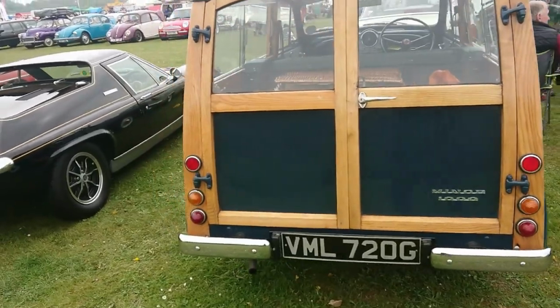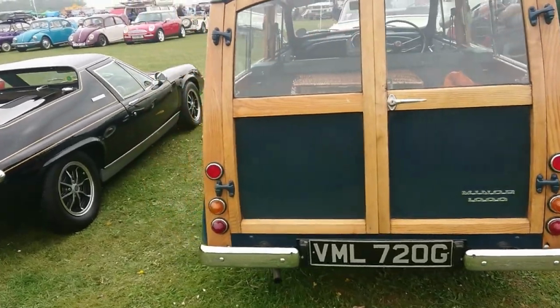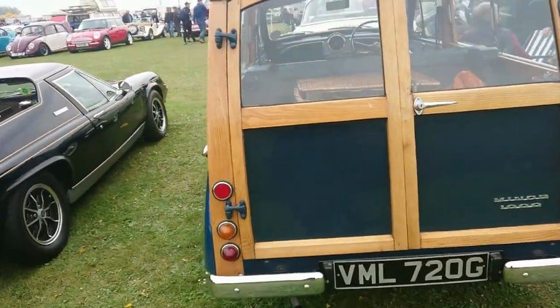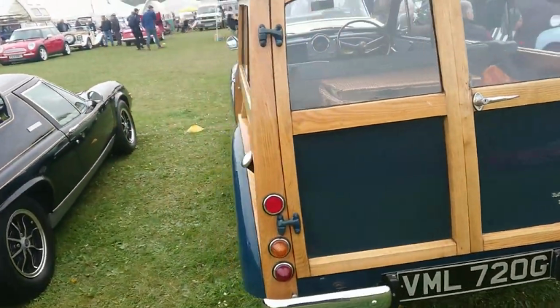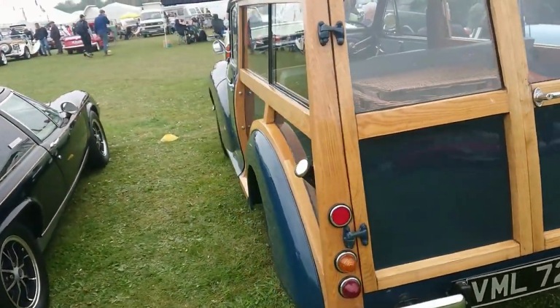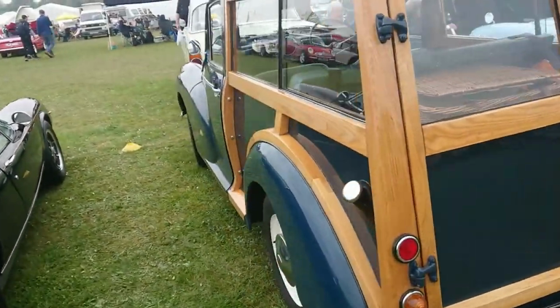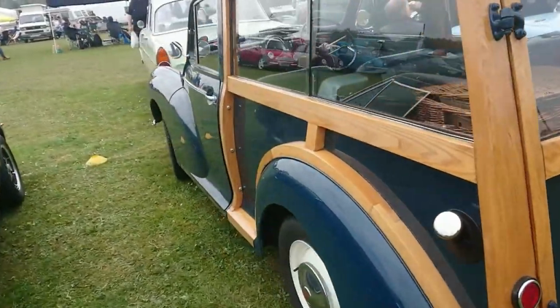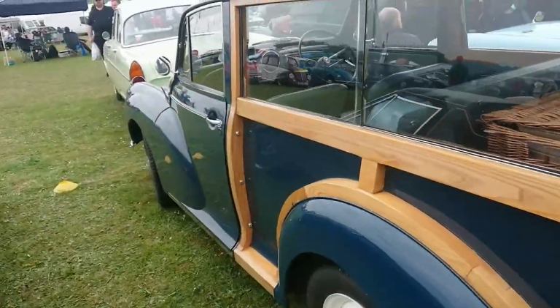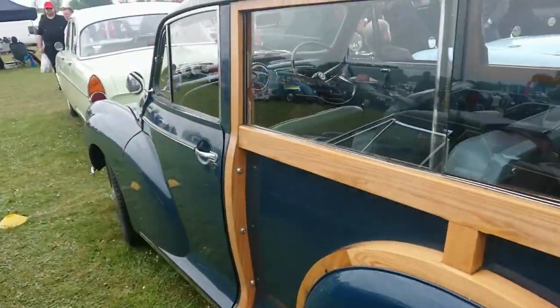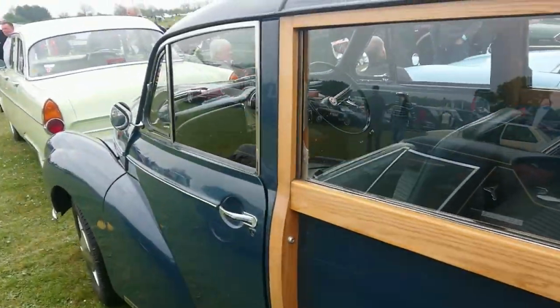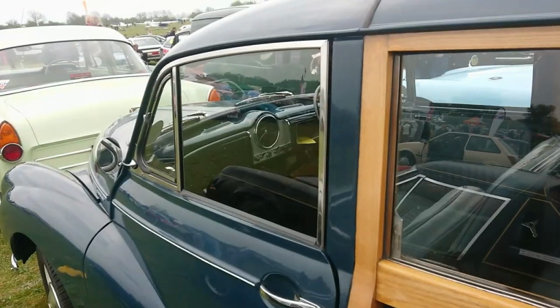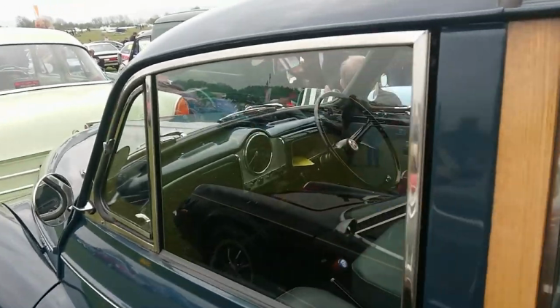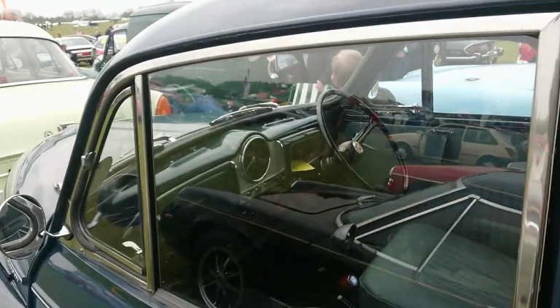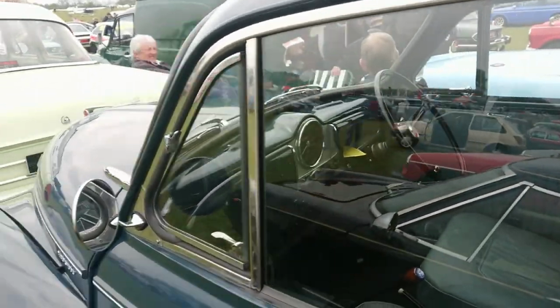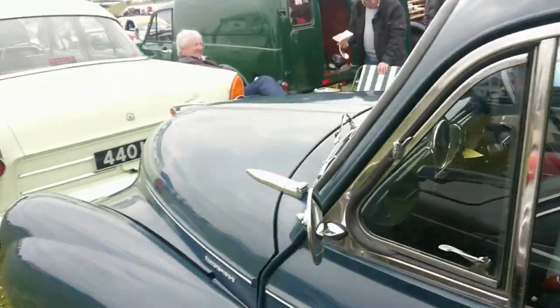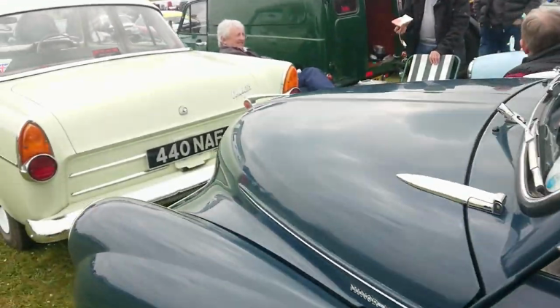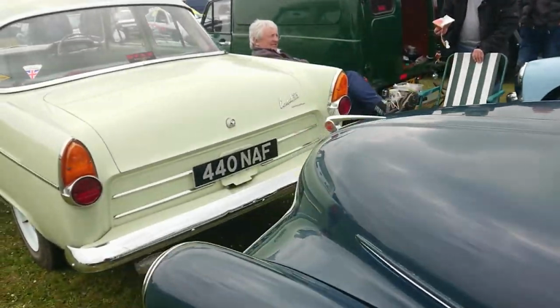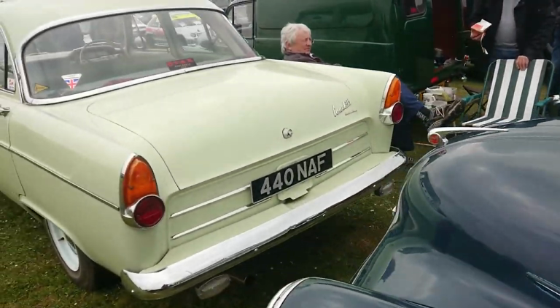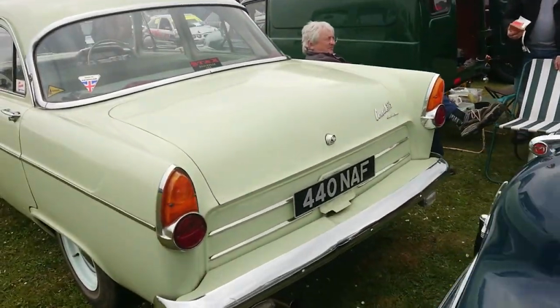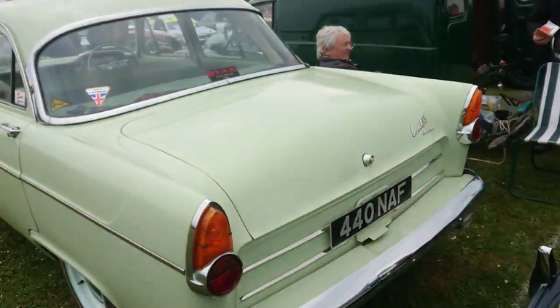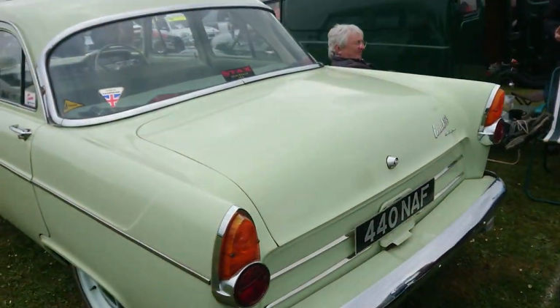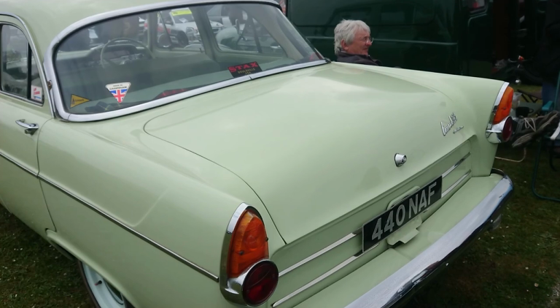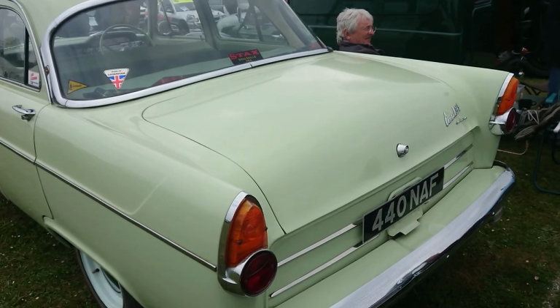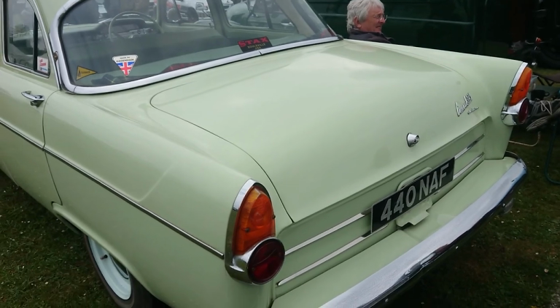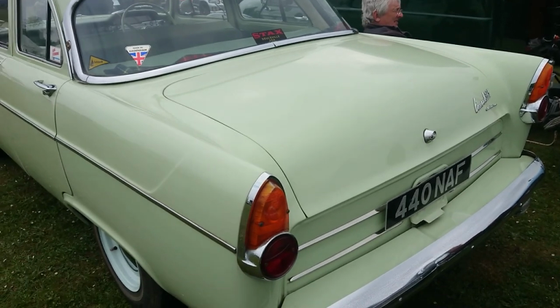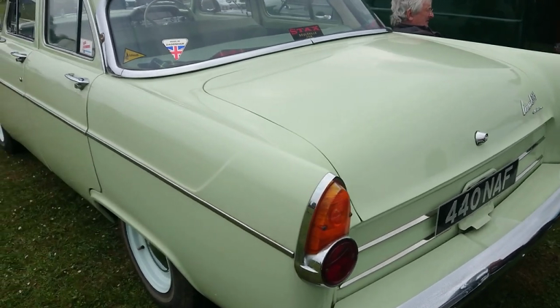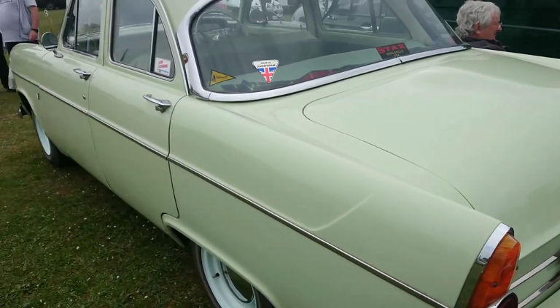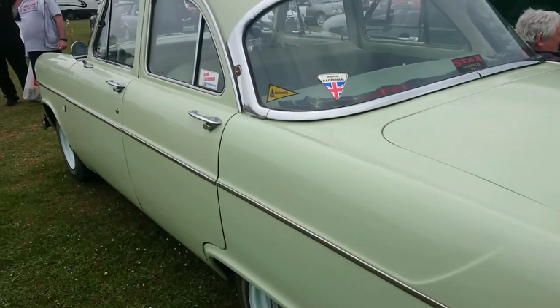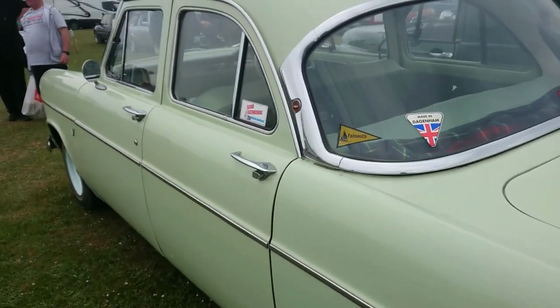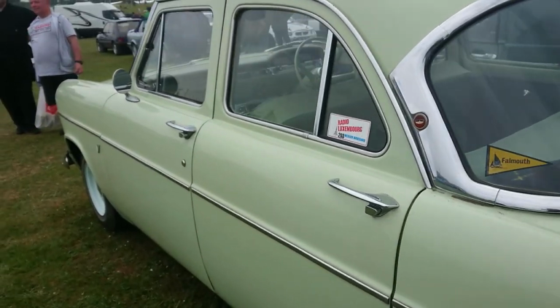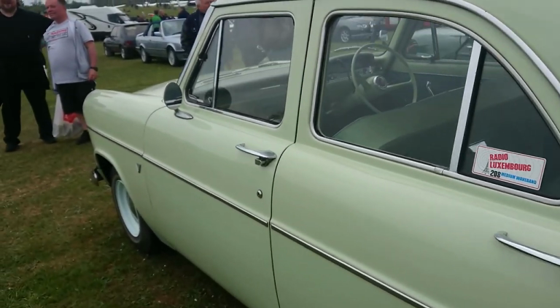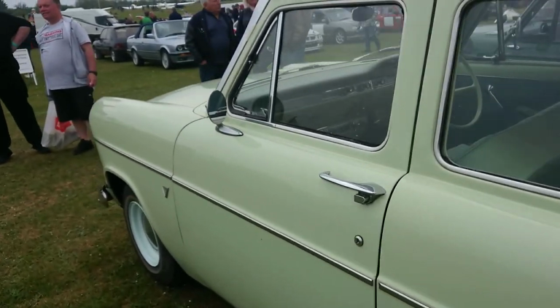1968-69 Minor Thousand Traveller — there's the later steering wheel in it without the sort of metal bits. Mark II Consul 375 Deluxe — I can't remember if this is a low or highline one.